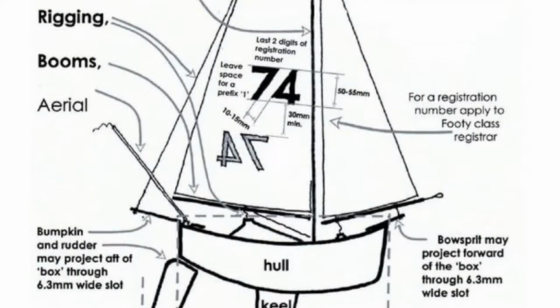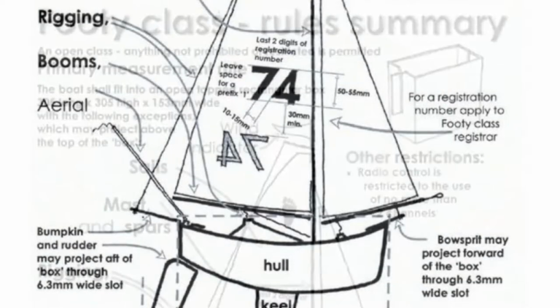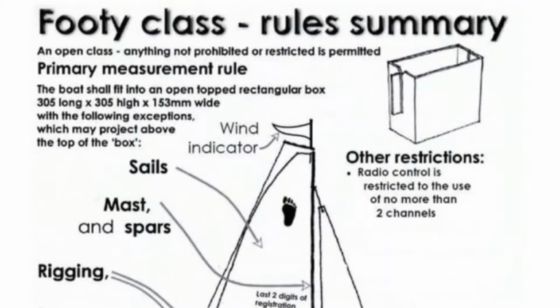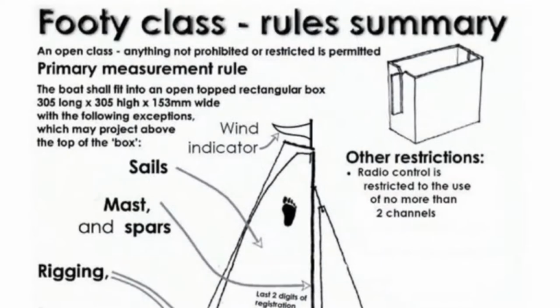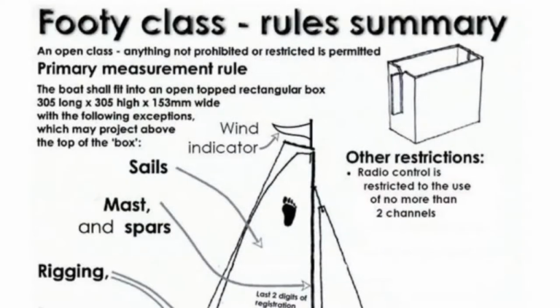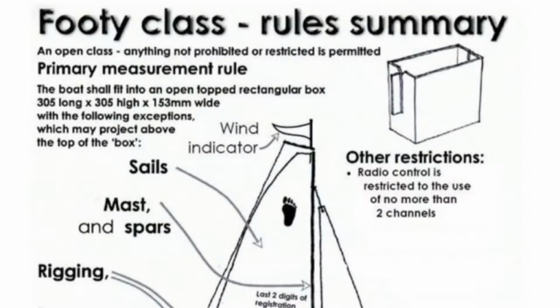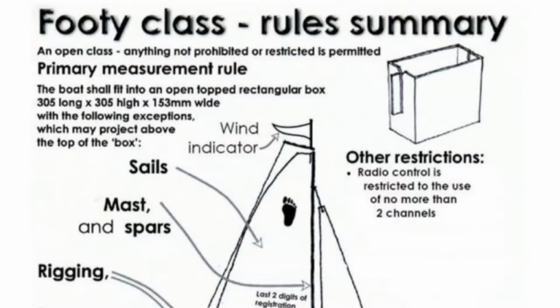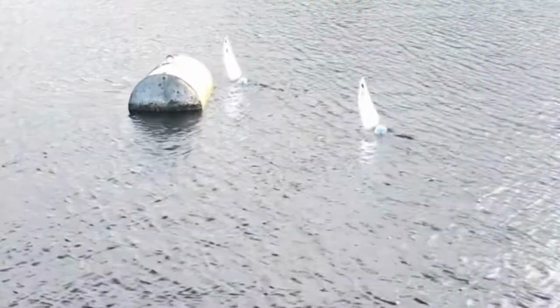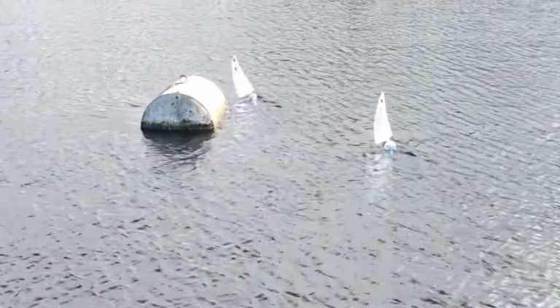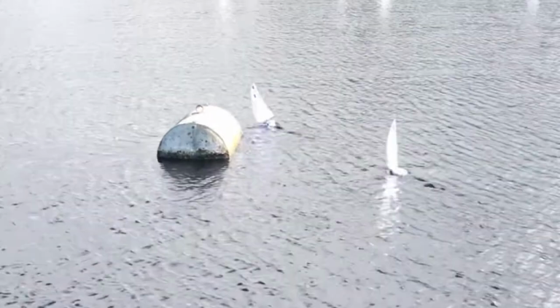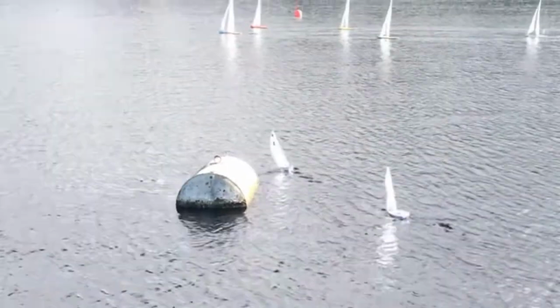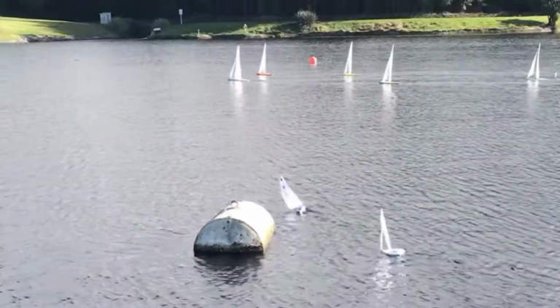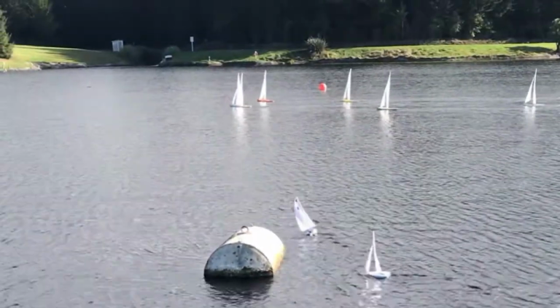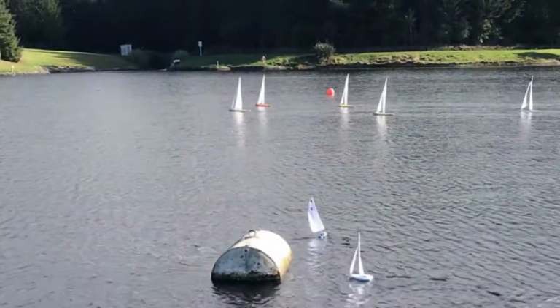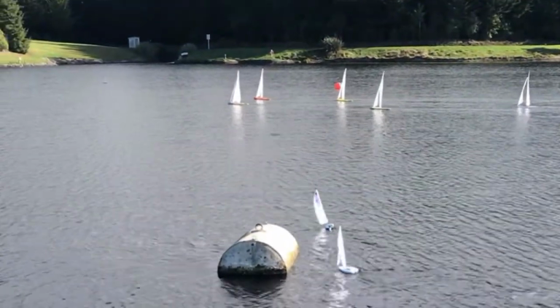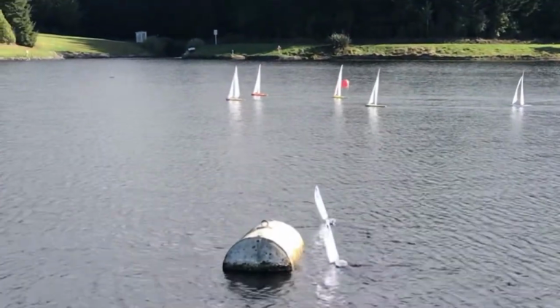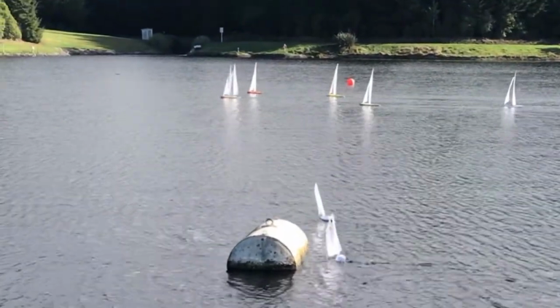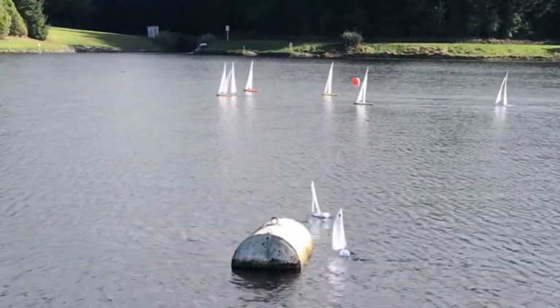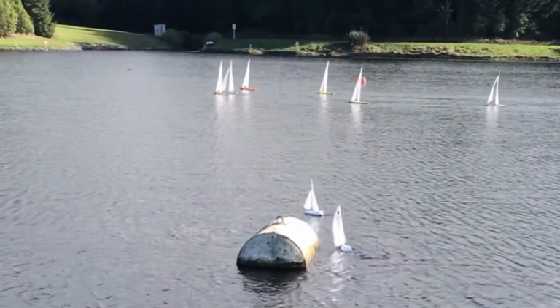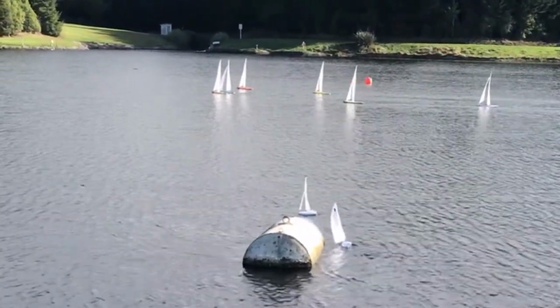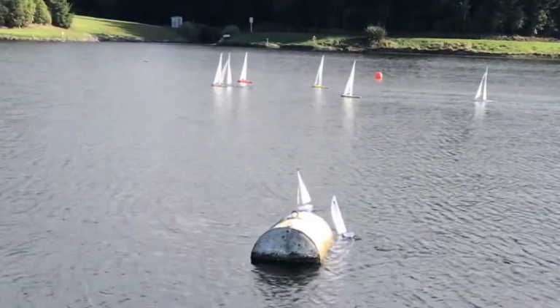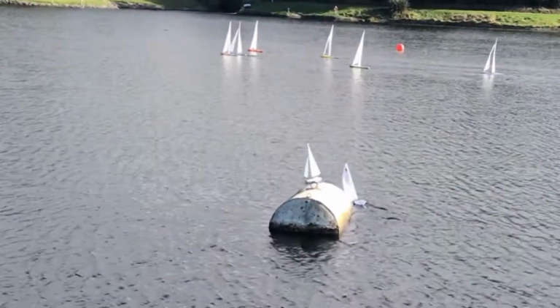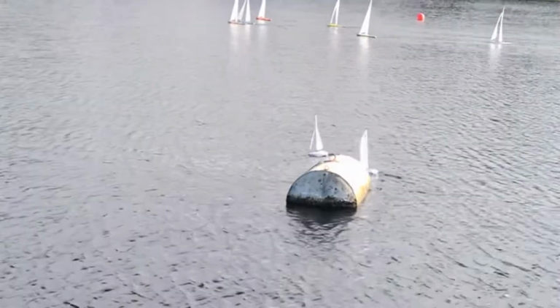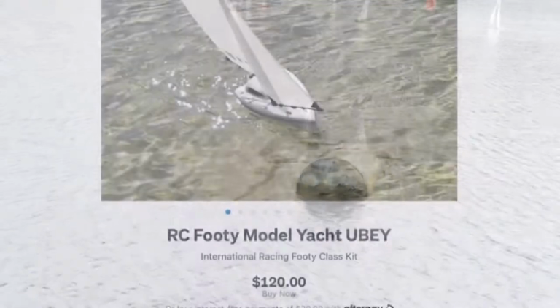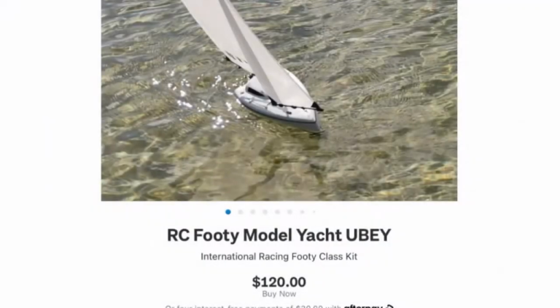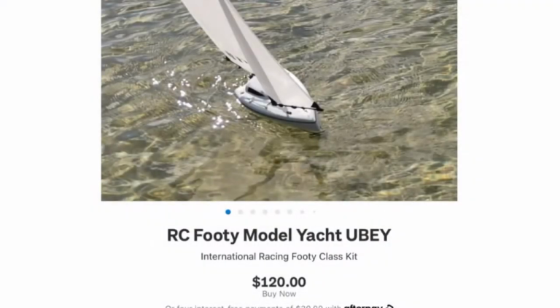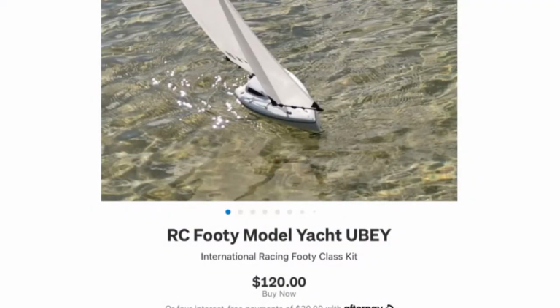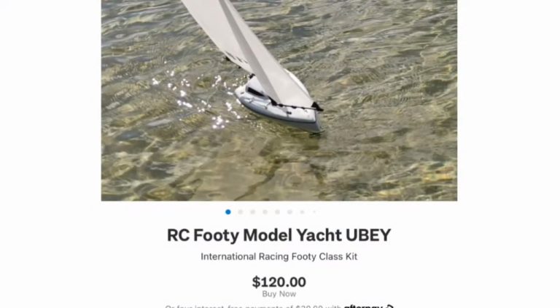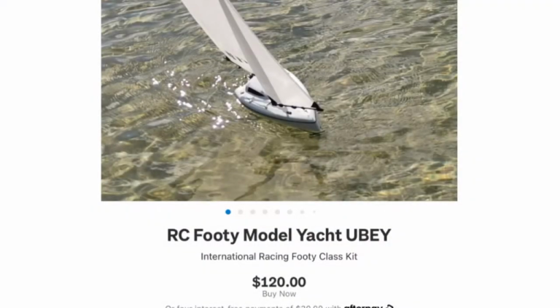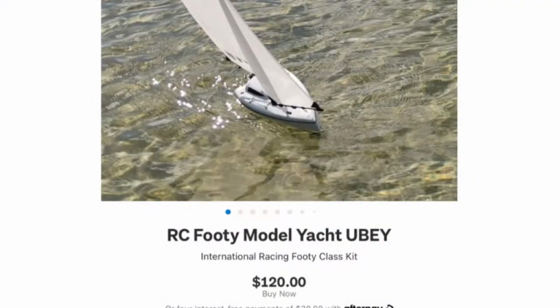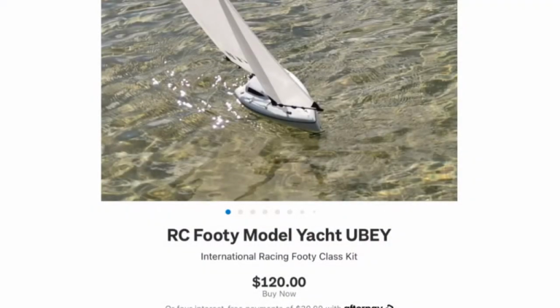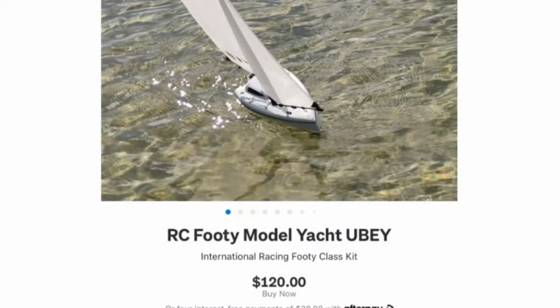They are an international class. The IOMs in the background are far superior boats to sail obviously, but we had some races with the wee footy and it did very well.